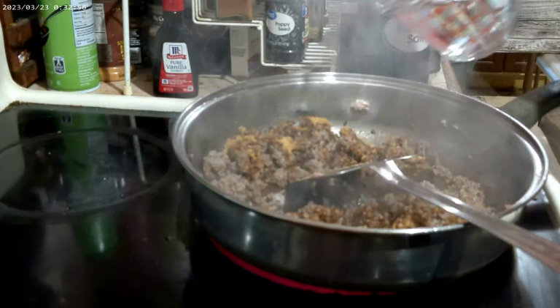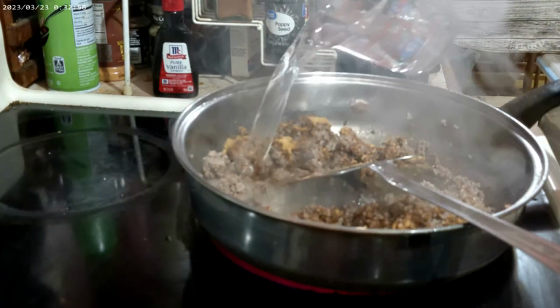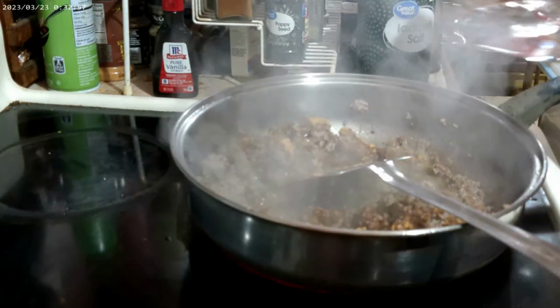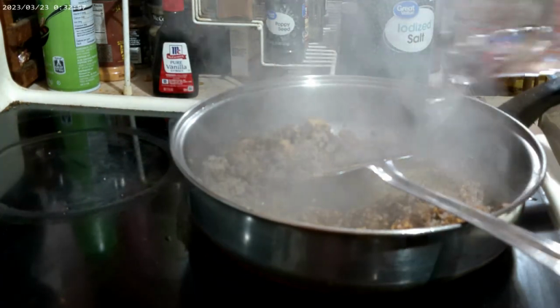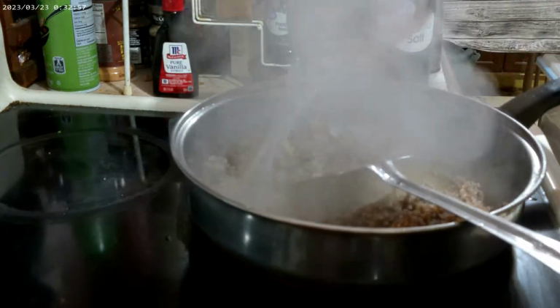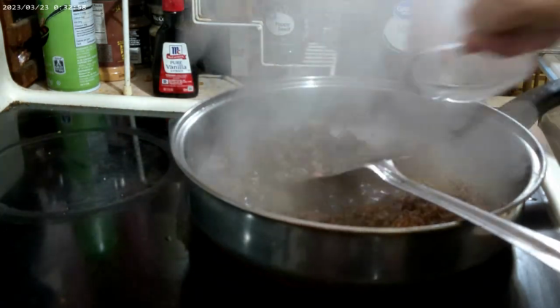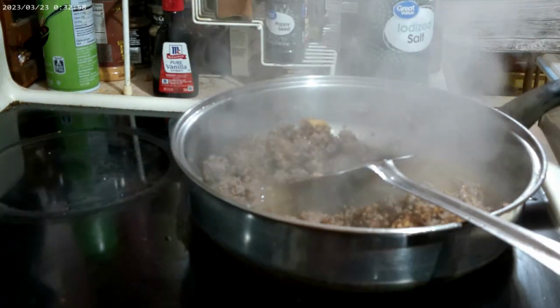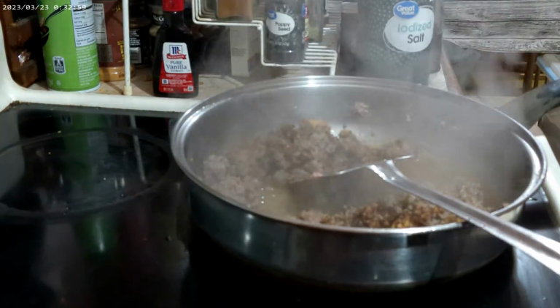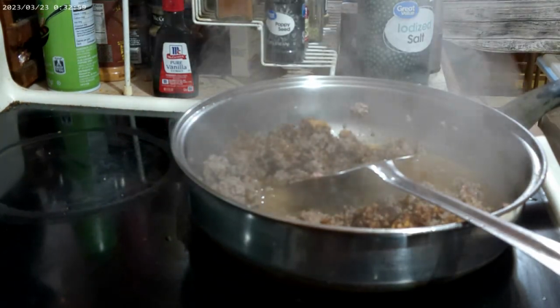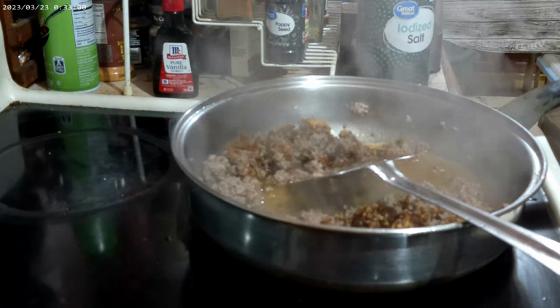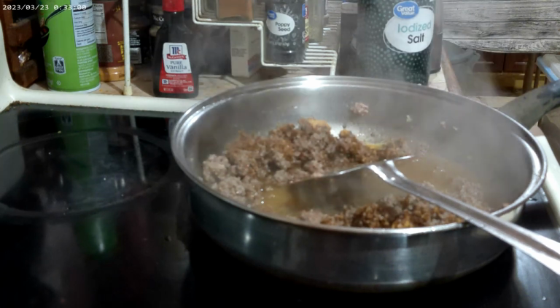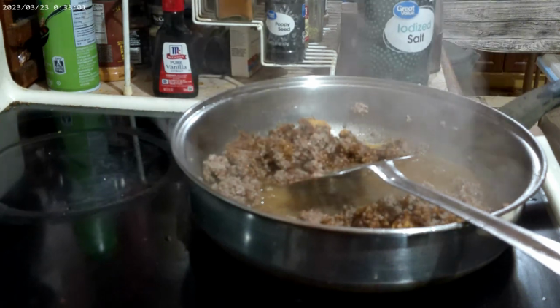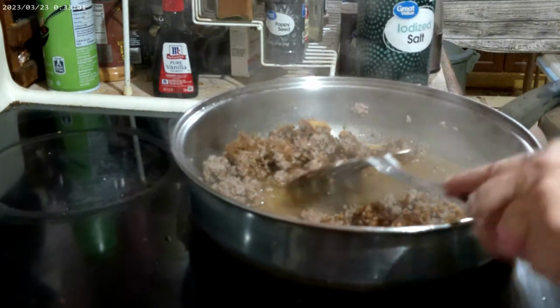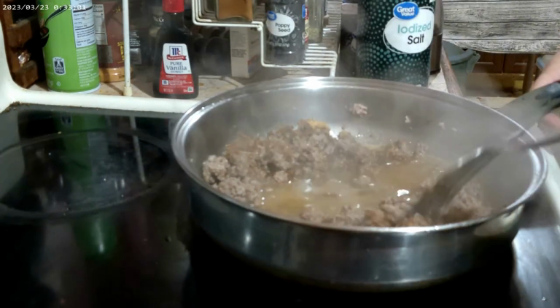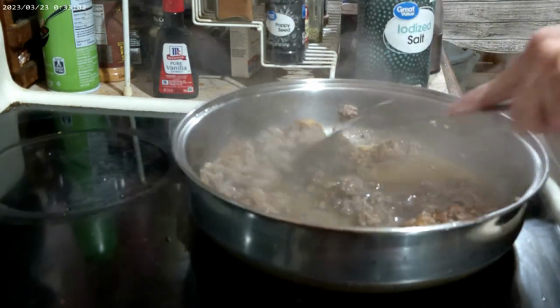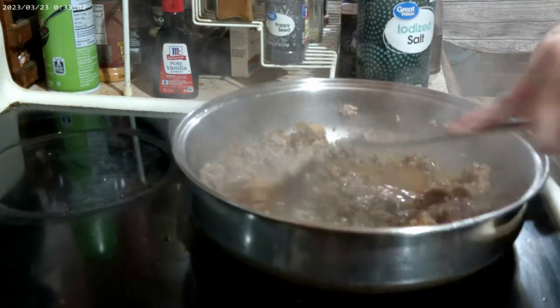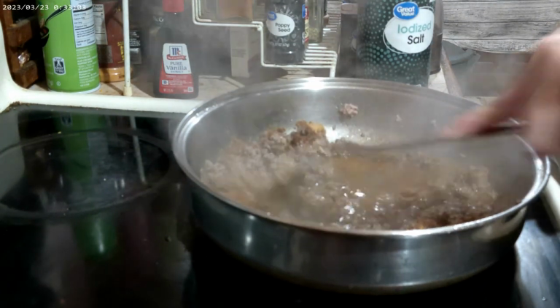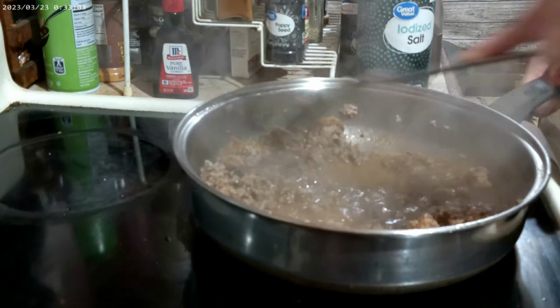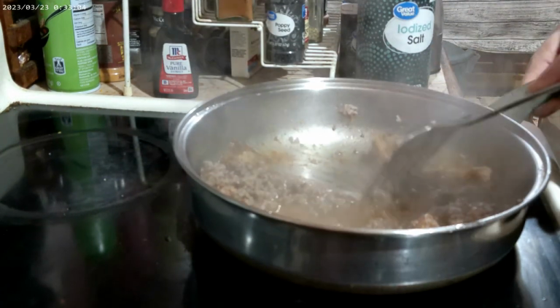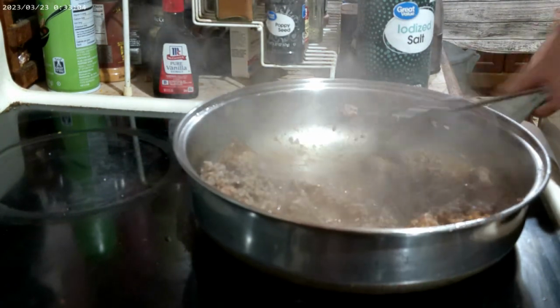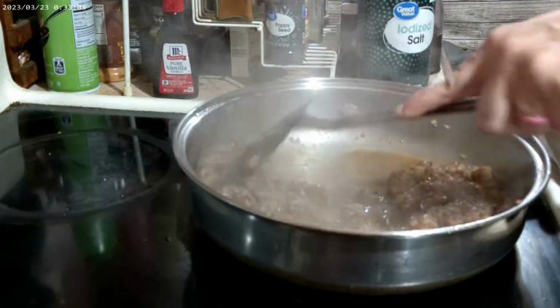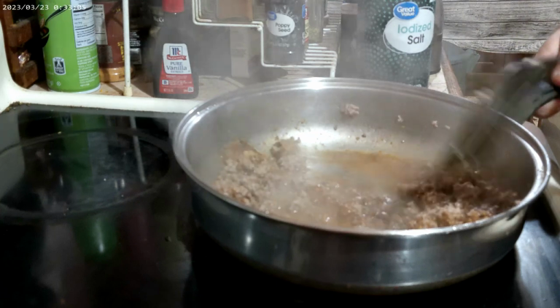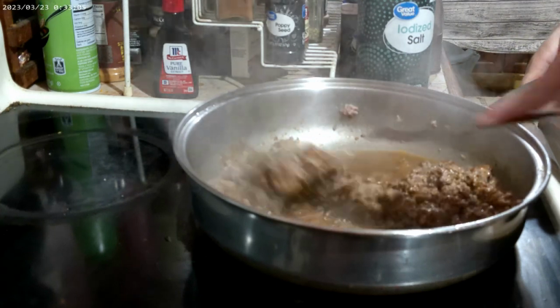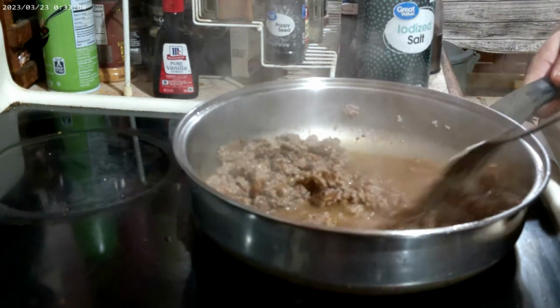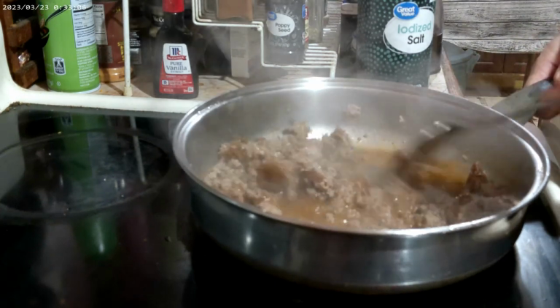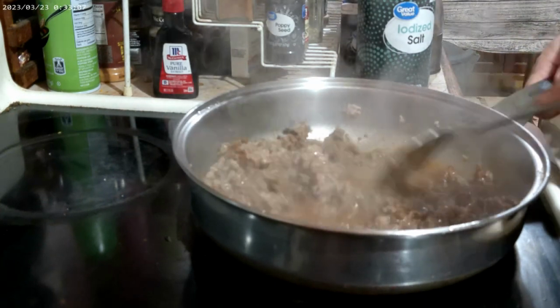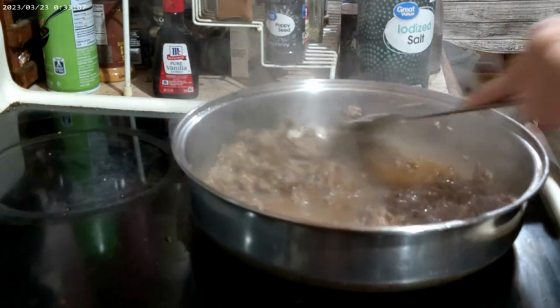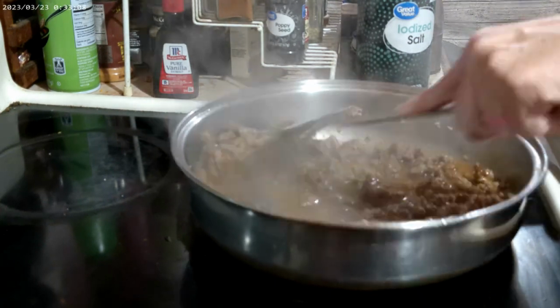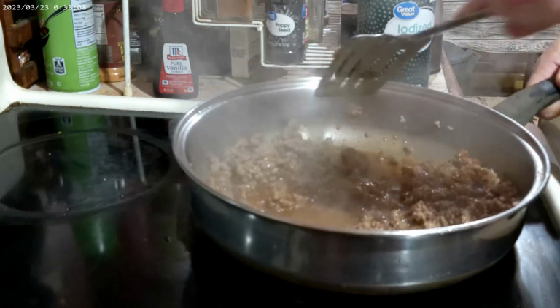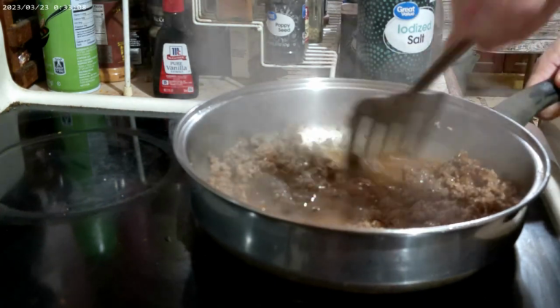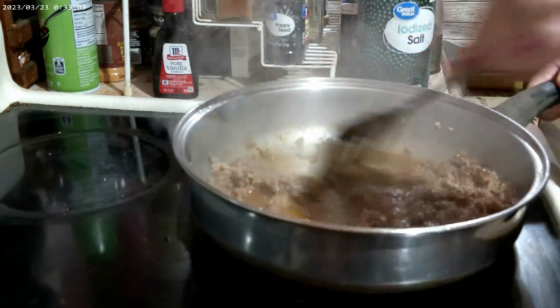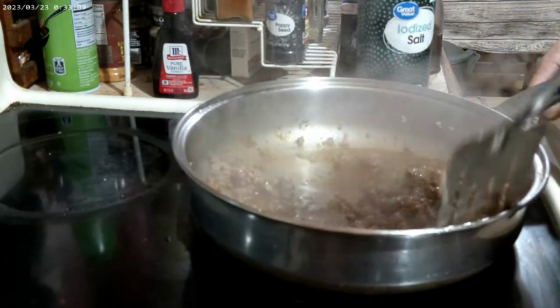If you want a little extra flavor, add some additional cumin. If you want to add onions, chop an onion and add it to the pan at this time.